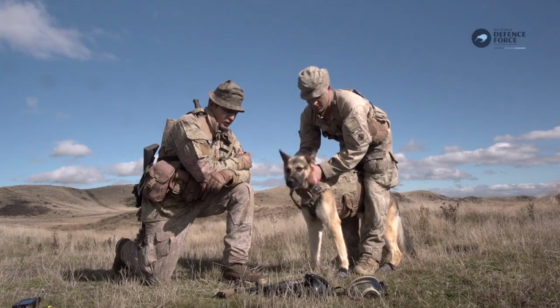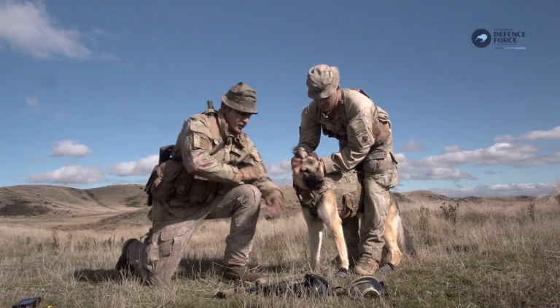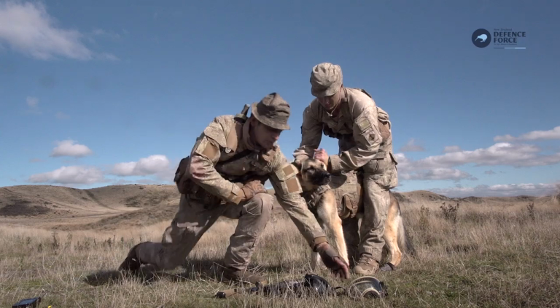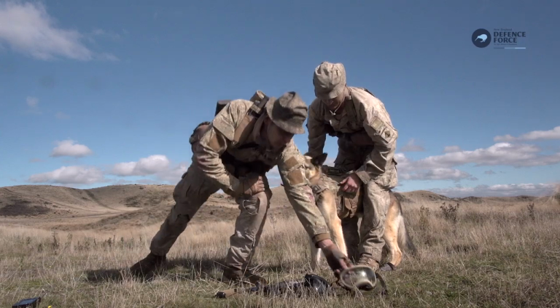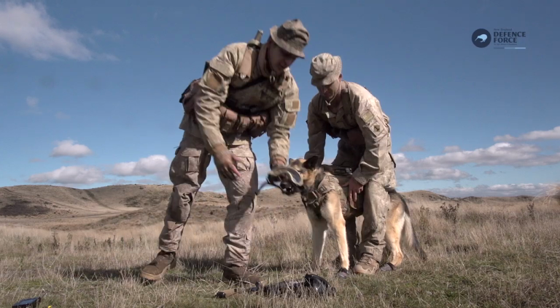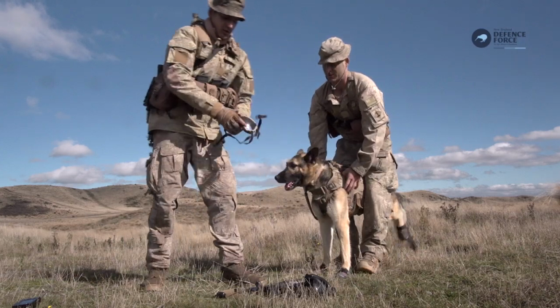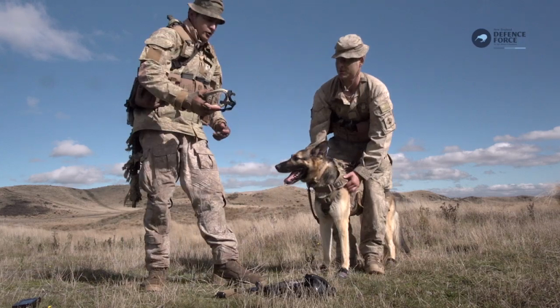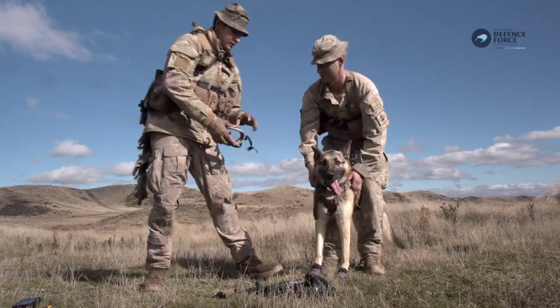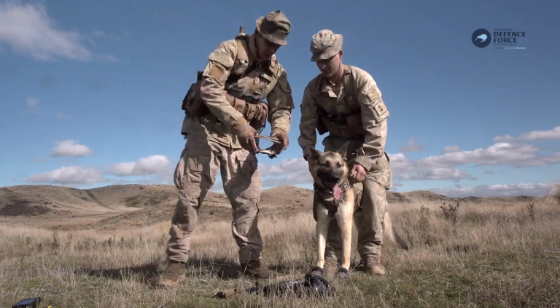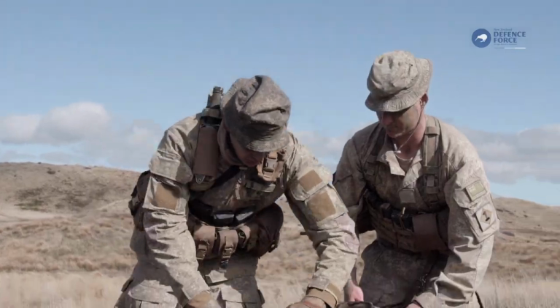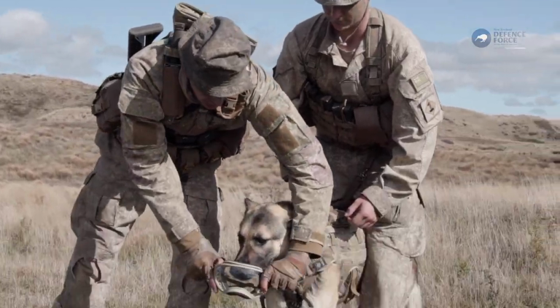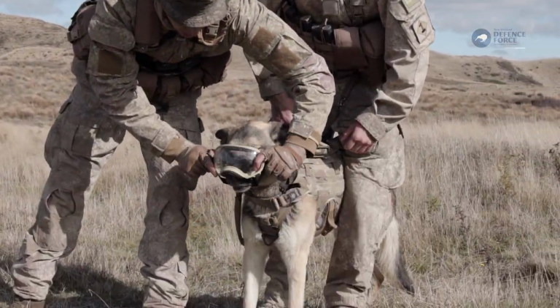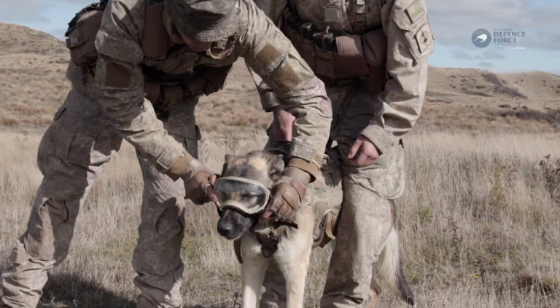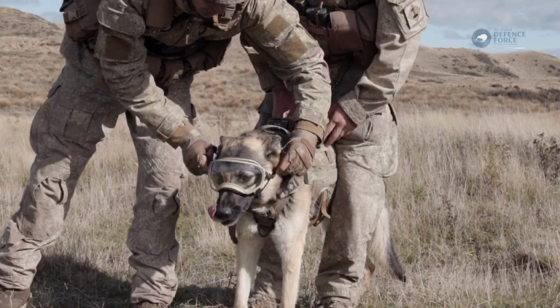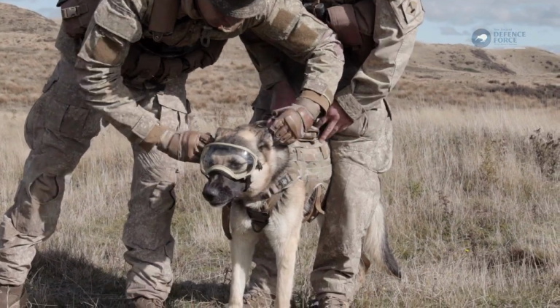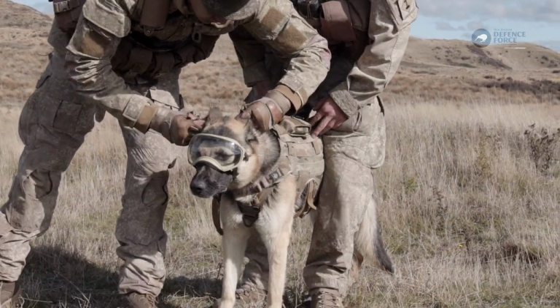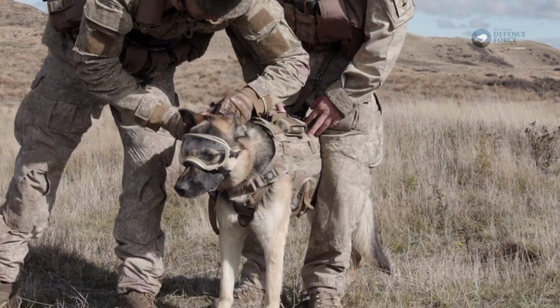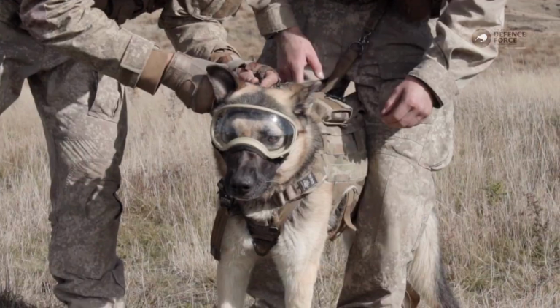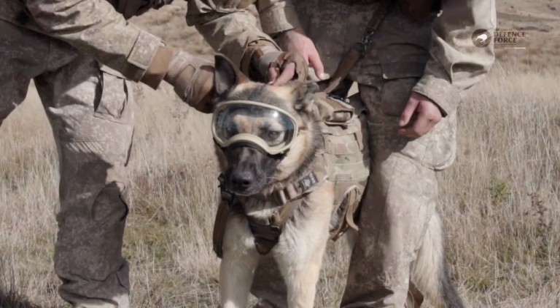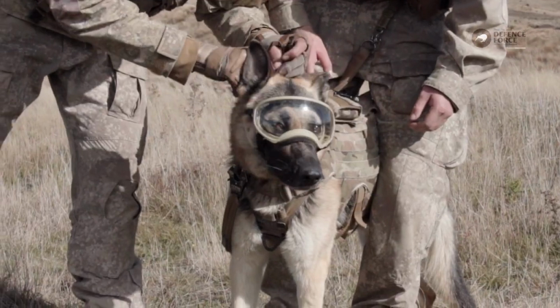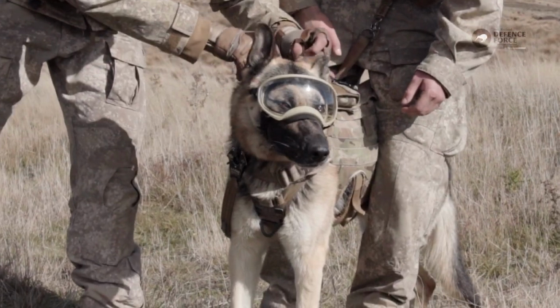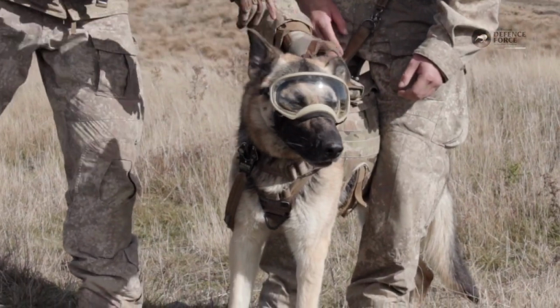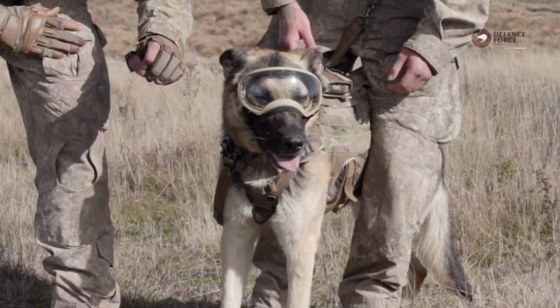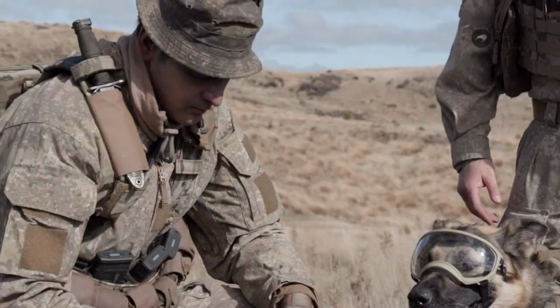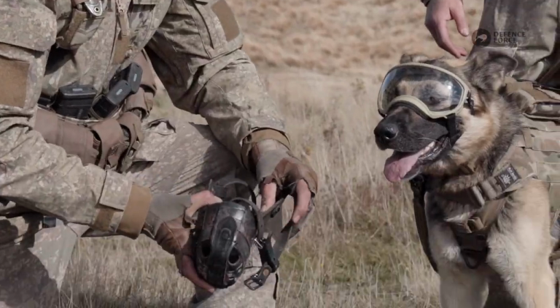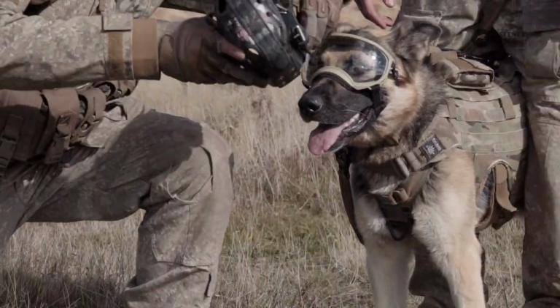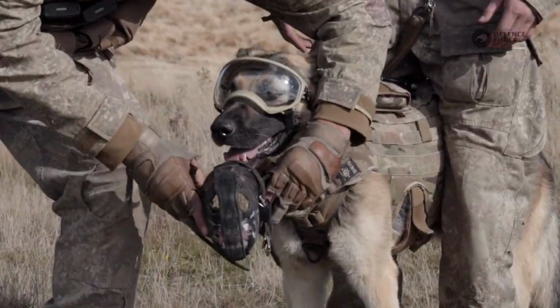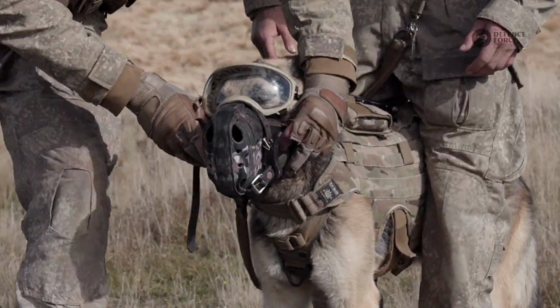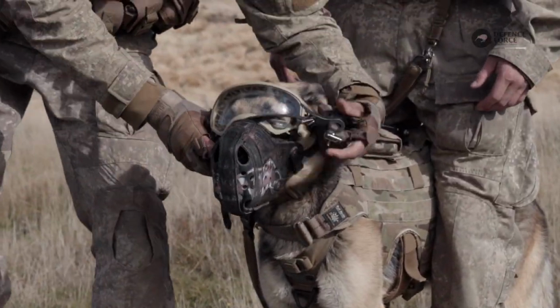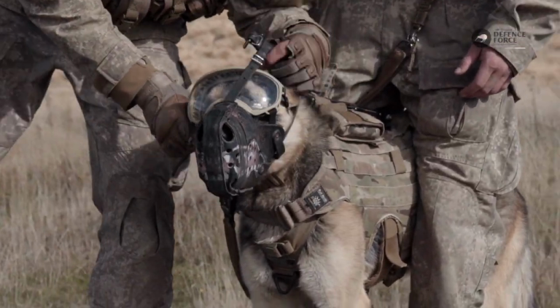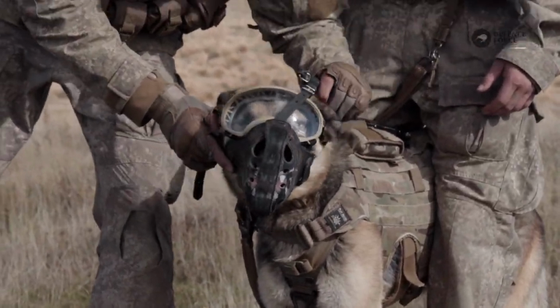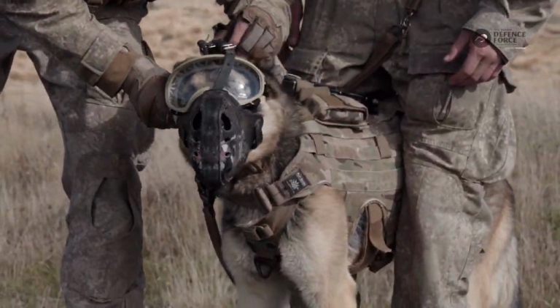Once that's fitted we'll move on to our Rex Spec canine goggles. Moving on to the assault muzzle — big metal bar in the front.